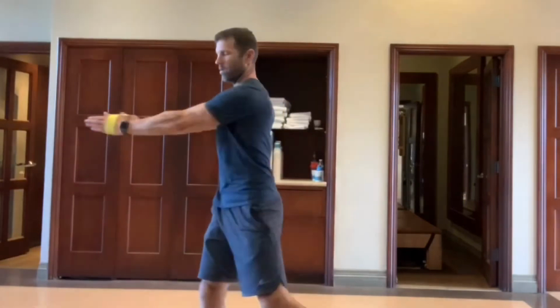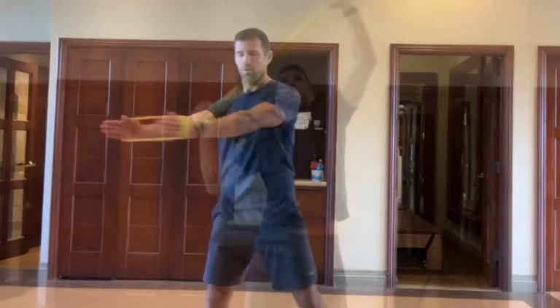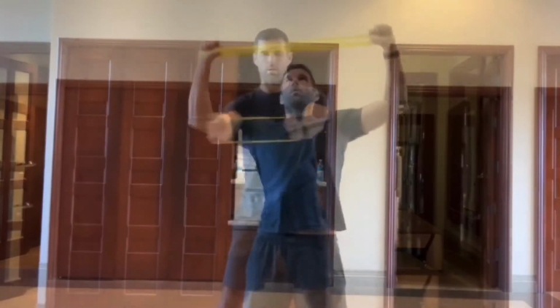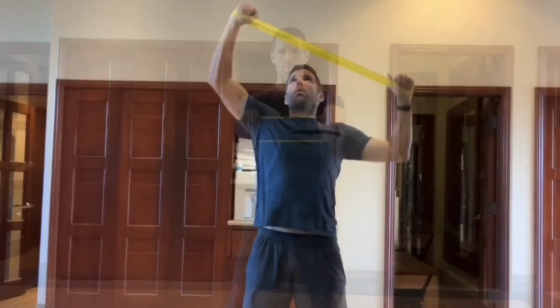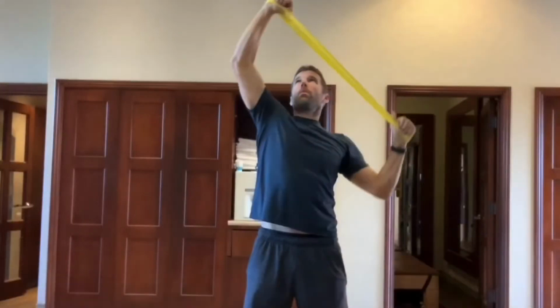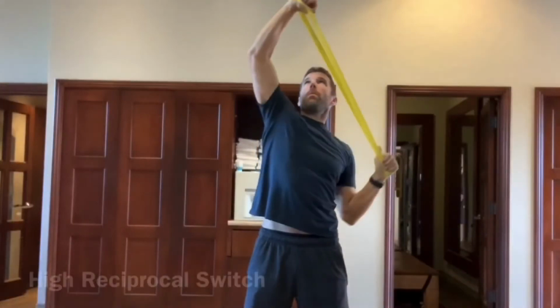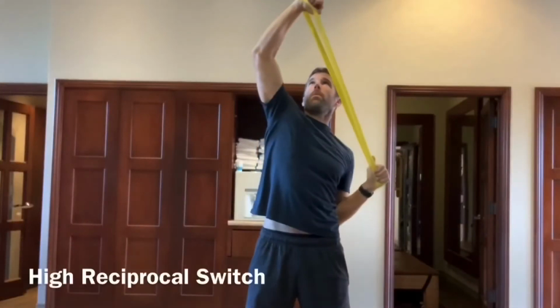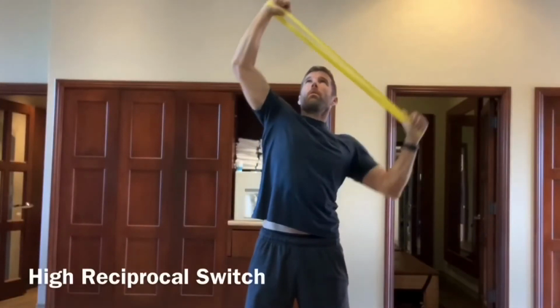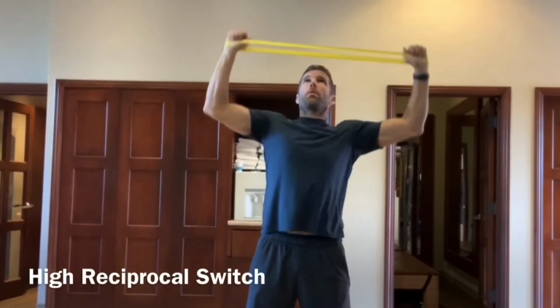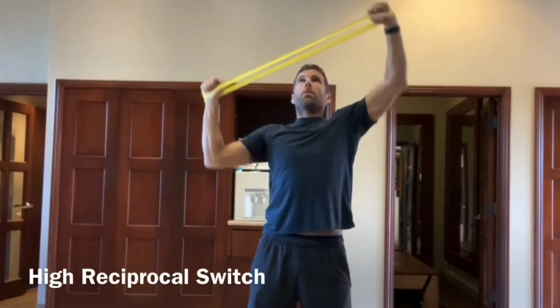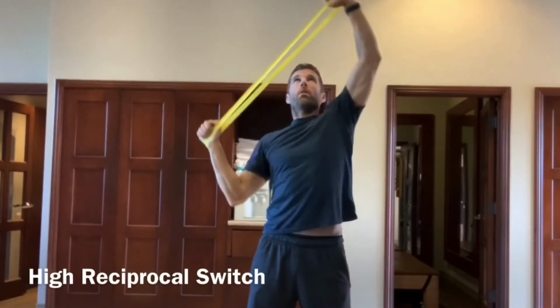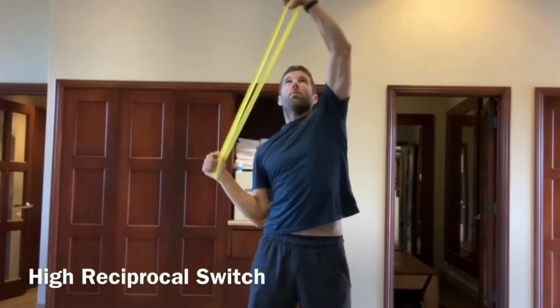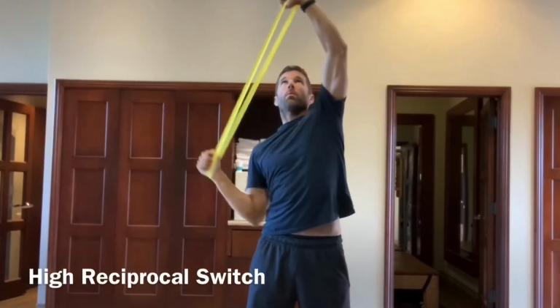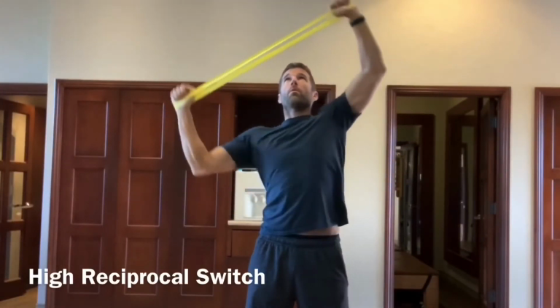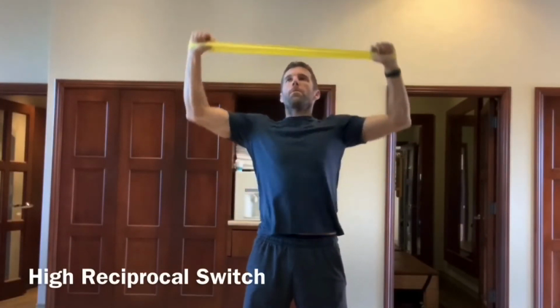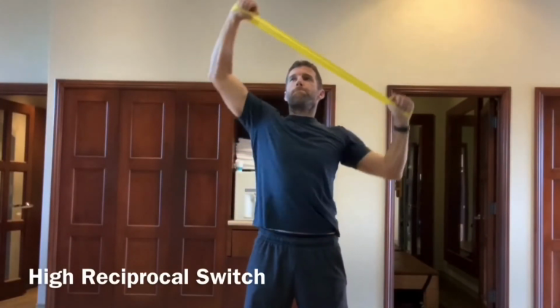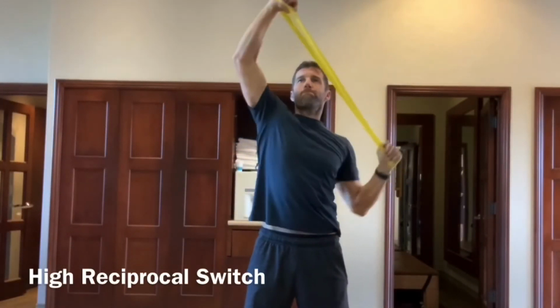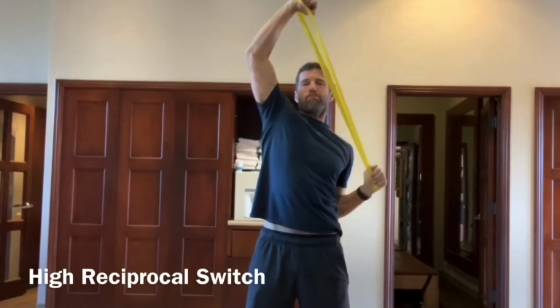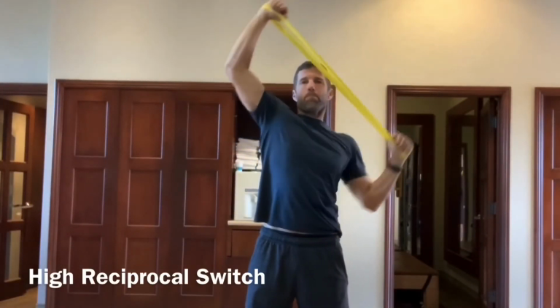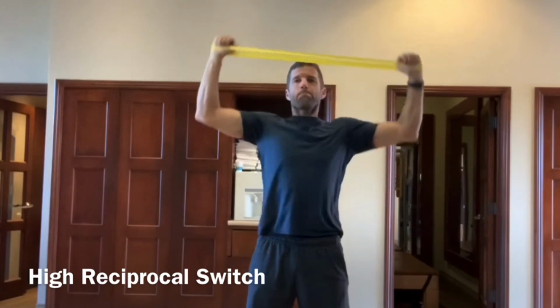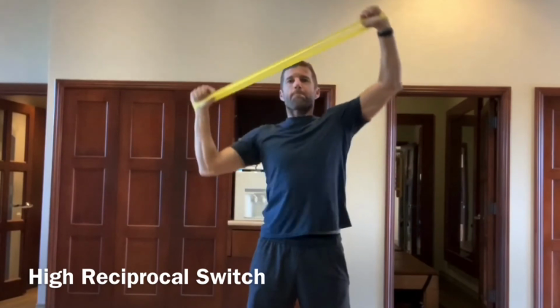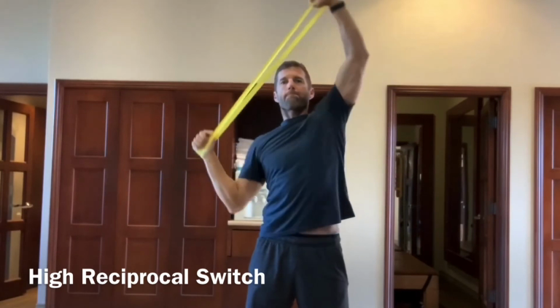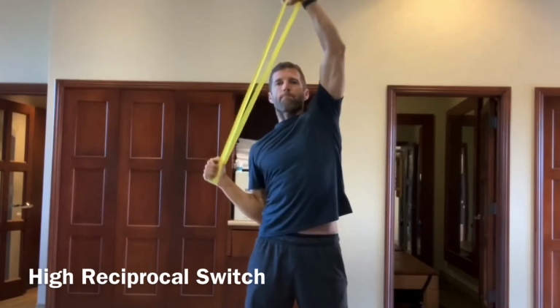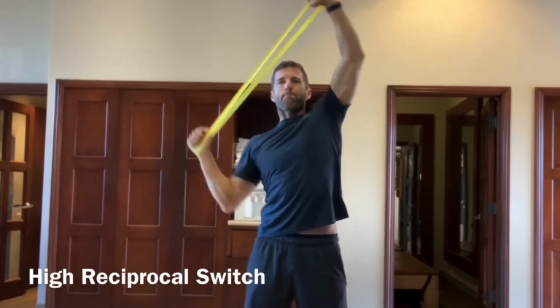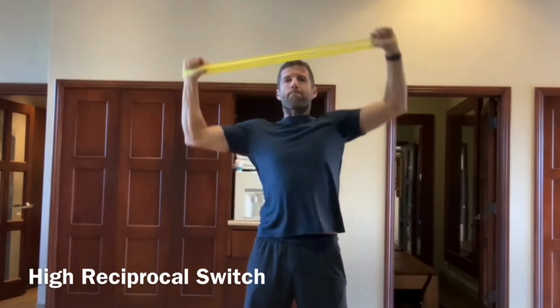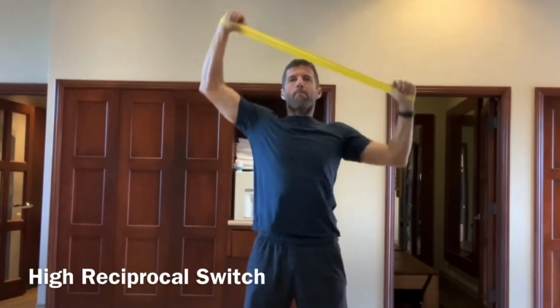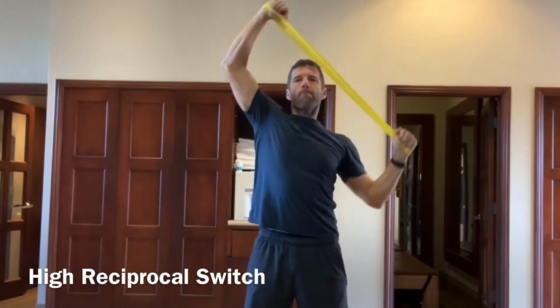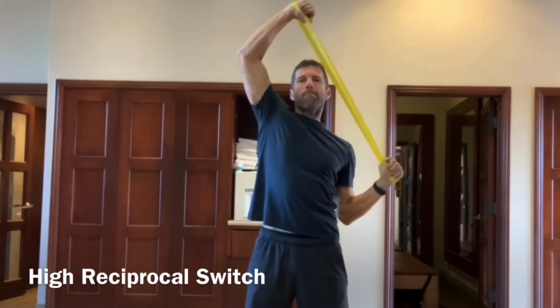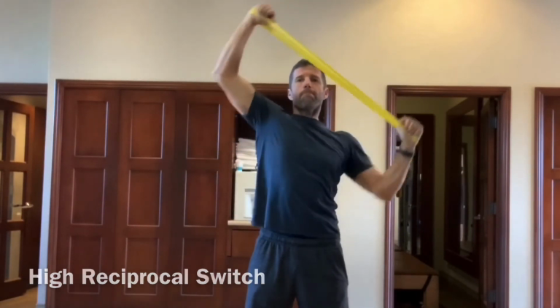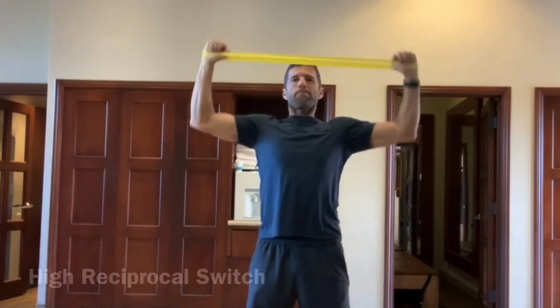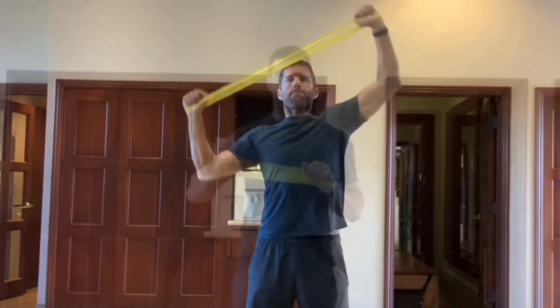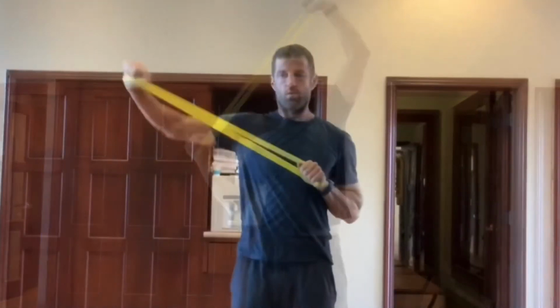Now we're going to go overhead again with a little modified archer pull. This one is also reciprocal but we're going to keep the arms a little bit more bent with constant tension.